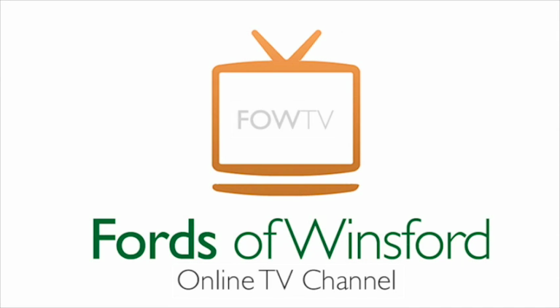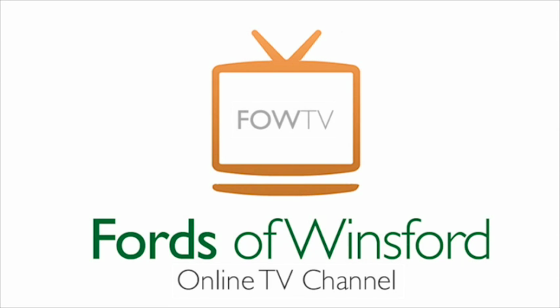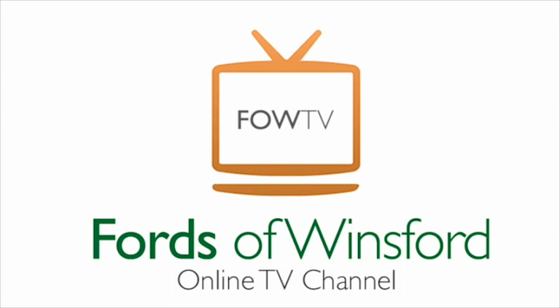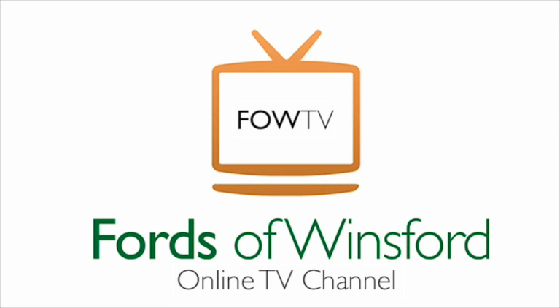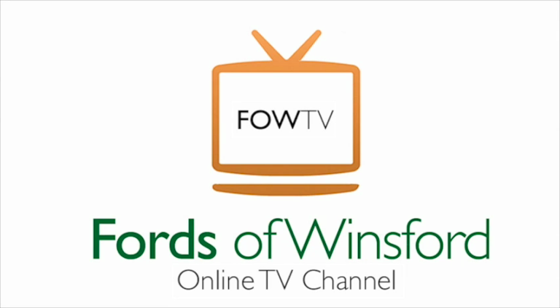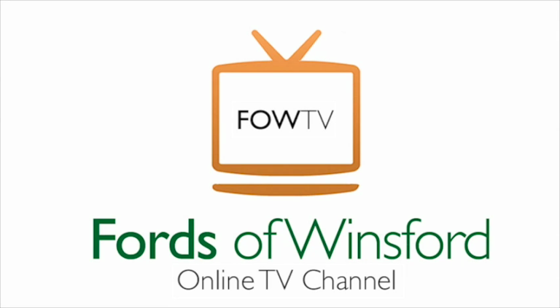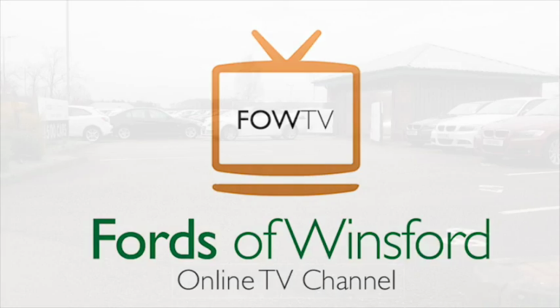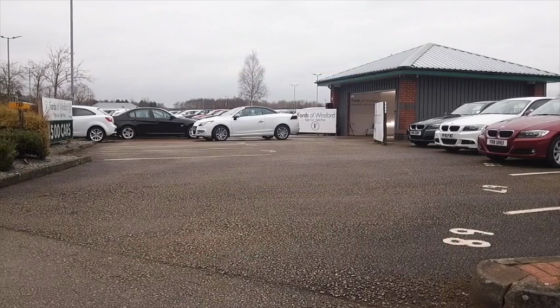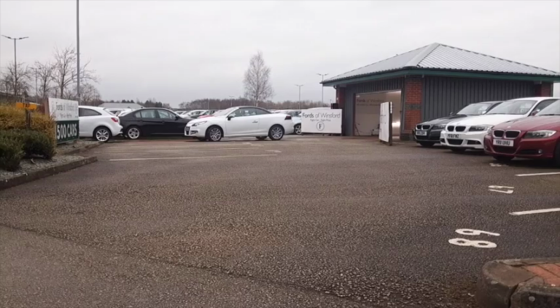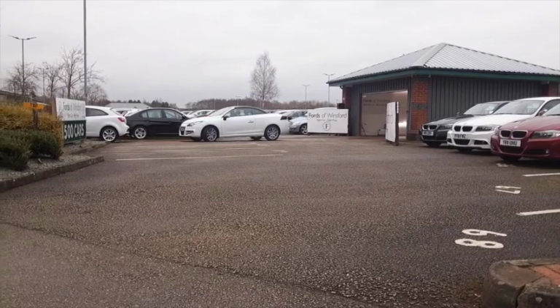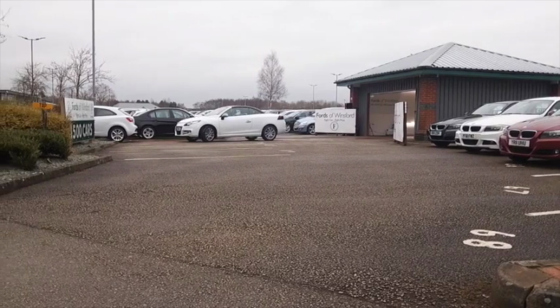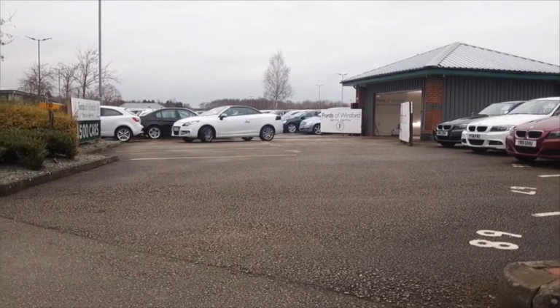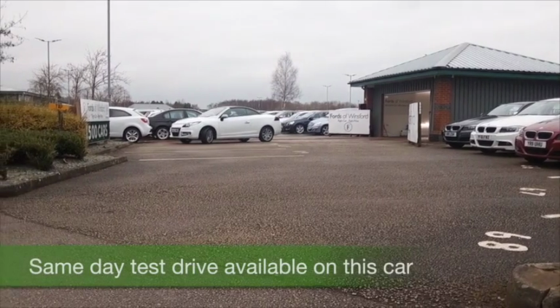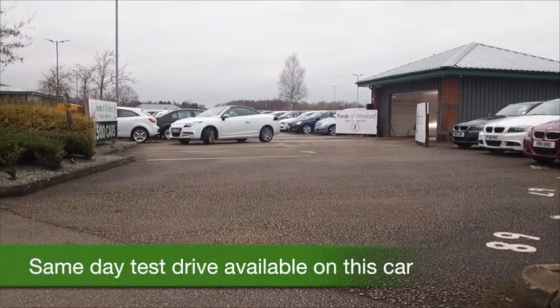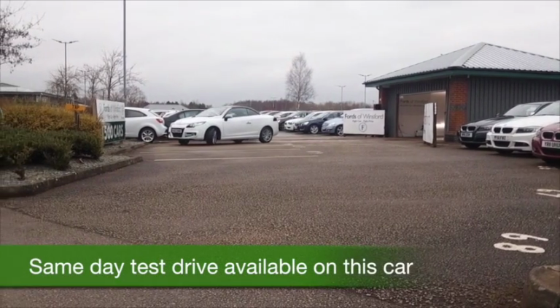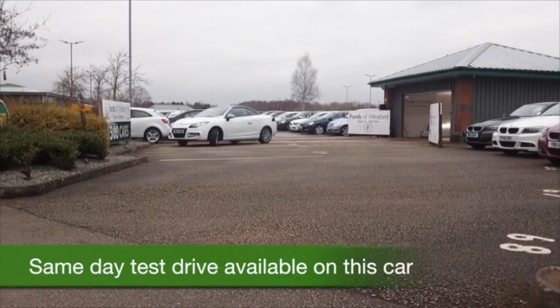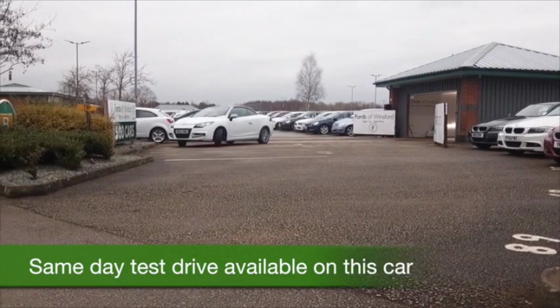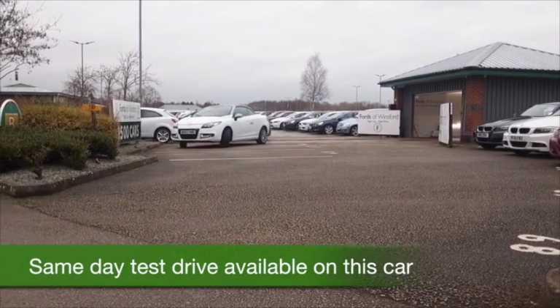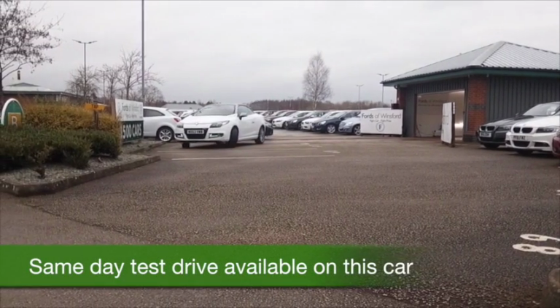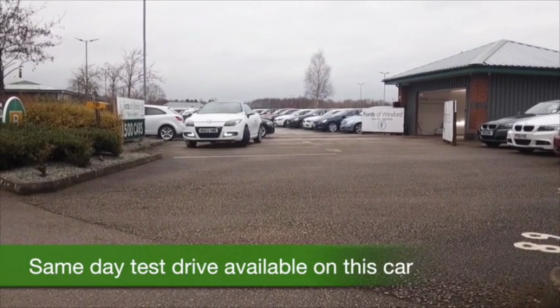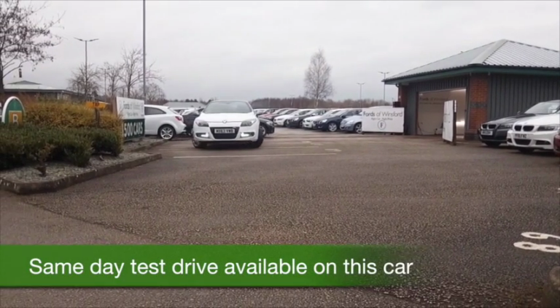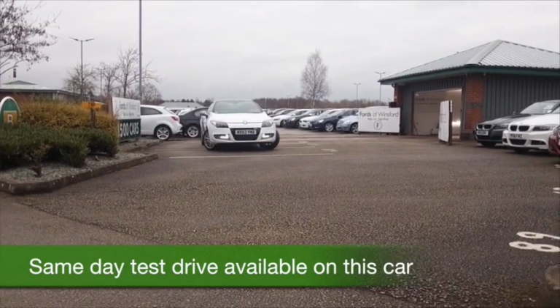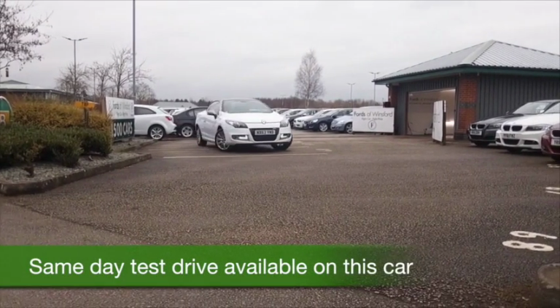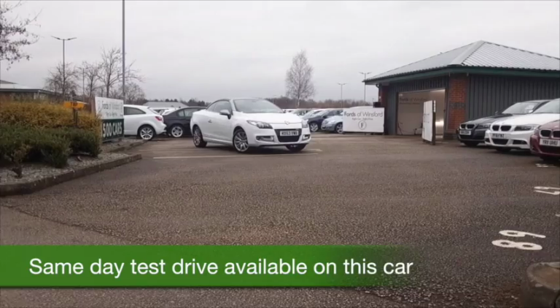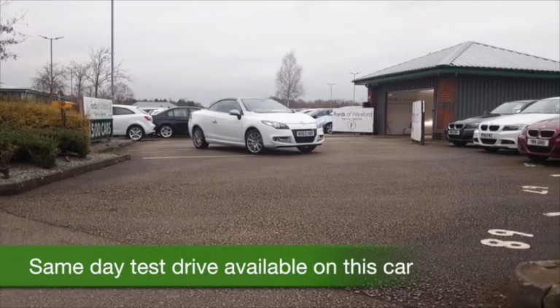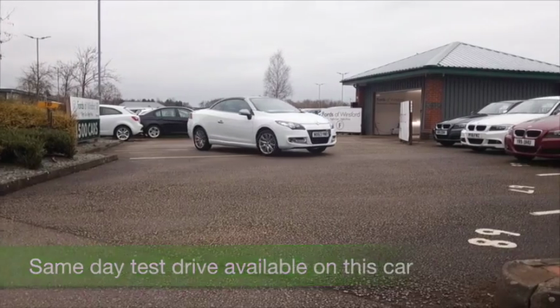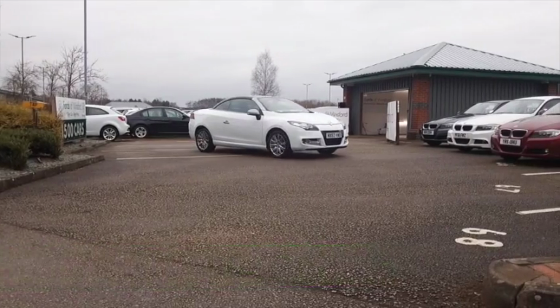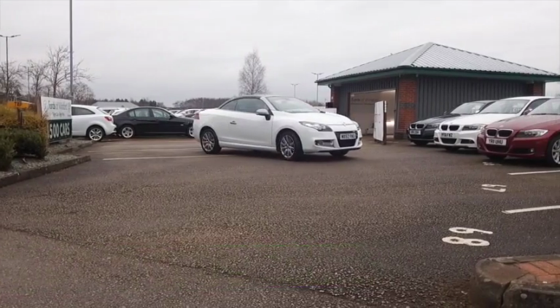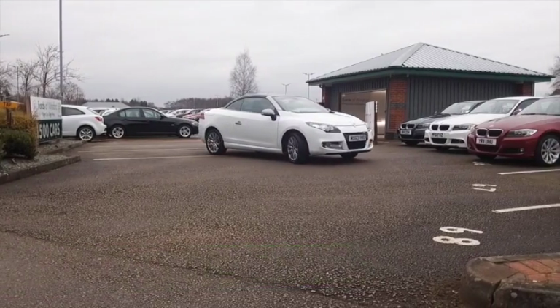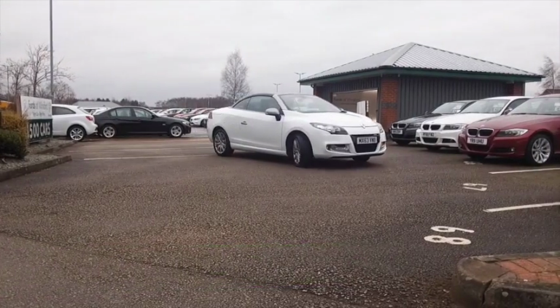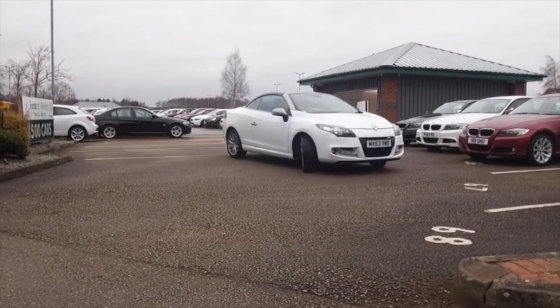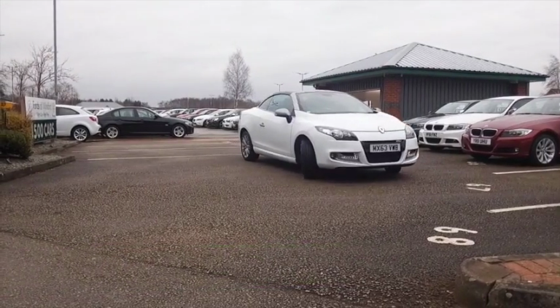Here's a Renault Megane looking stunning in its brilliant white paintwork, and this one from 2013 only has about 10 and a half thousand miles on the clock.